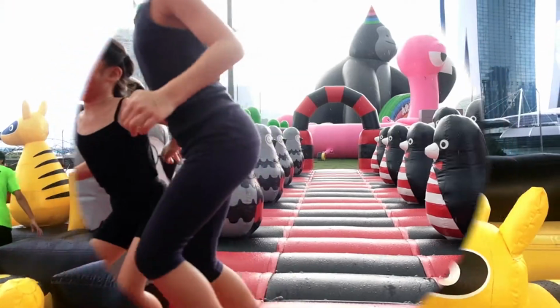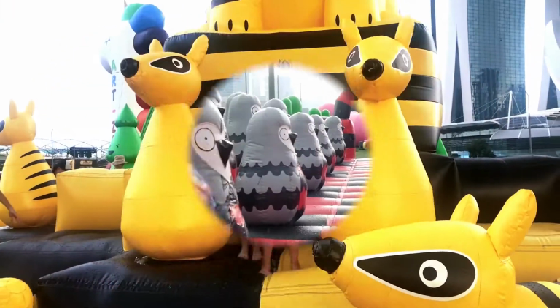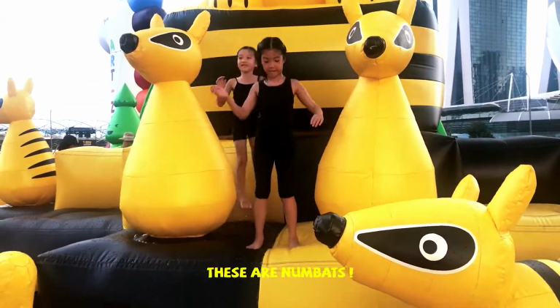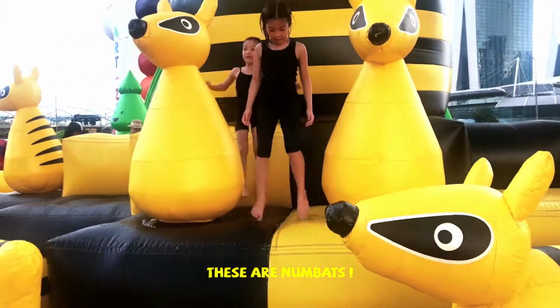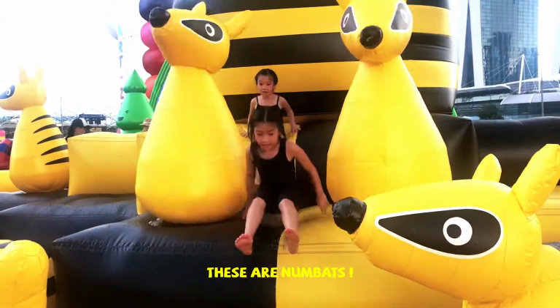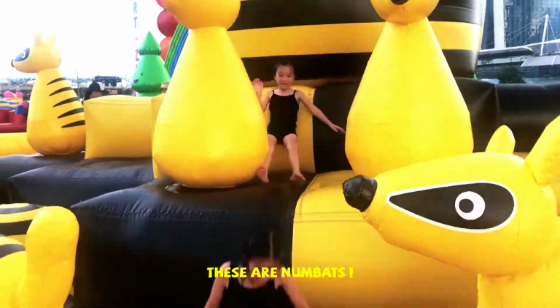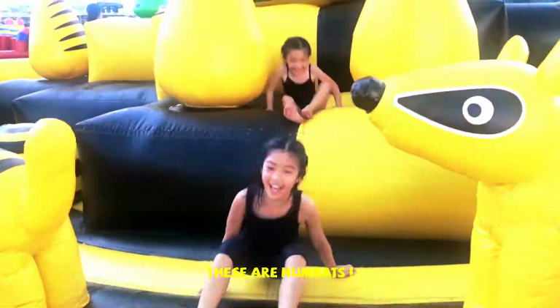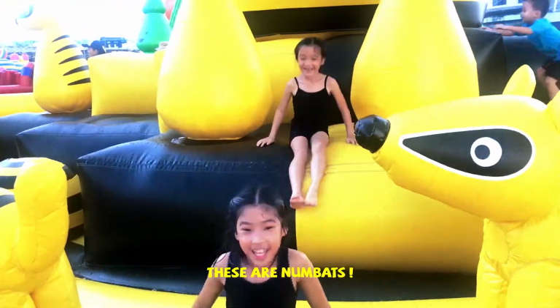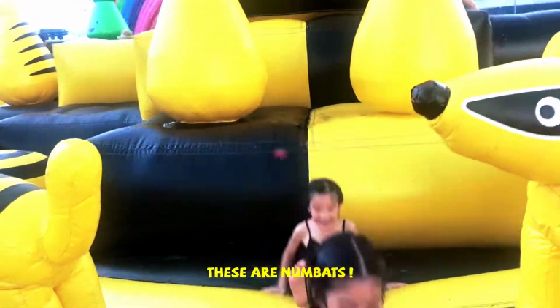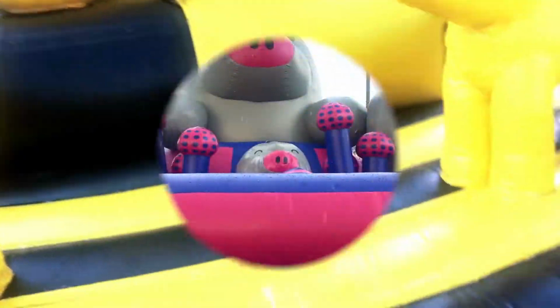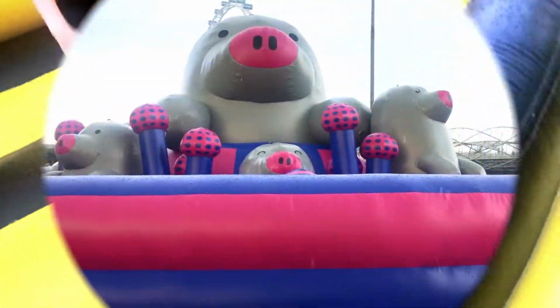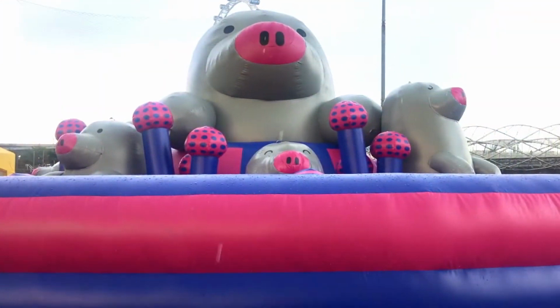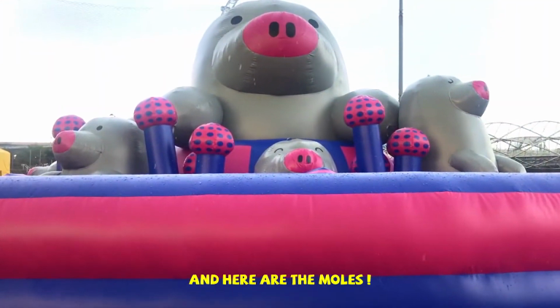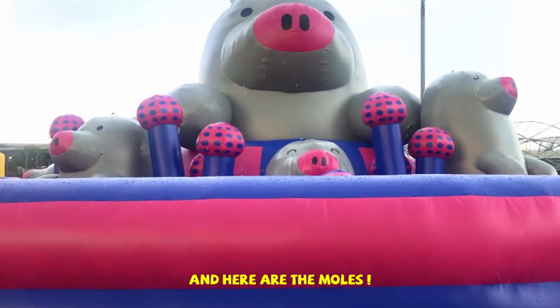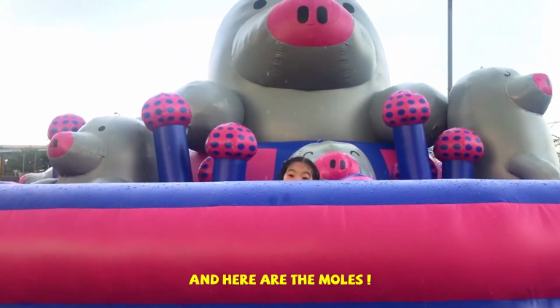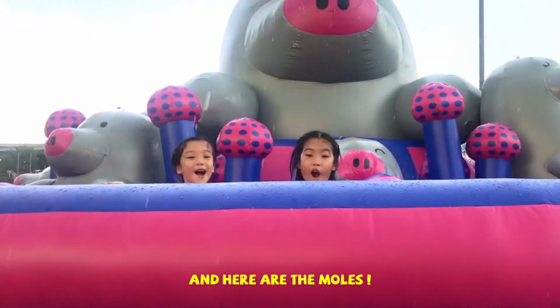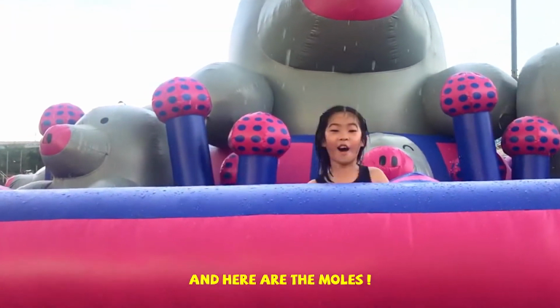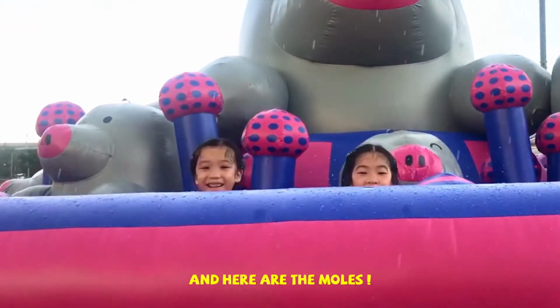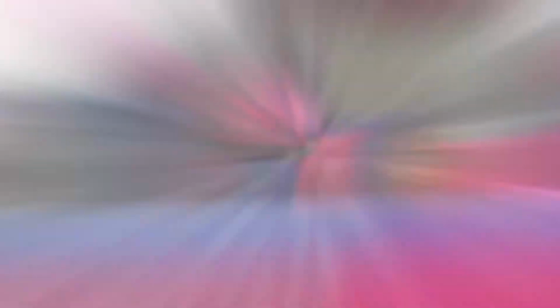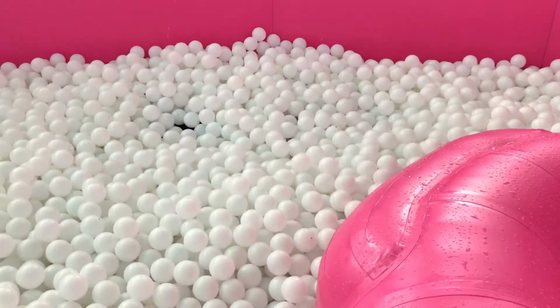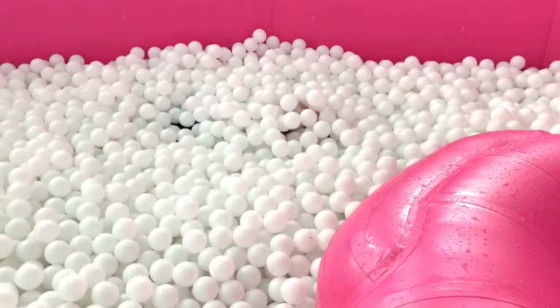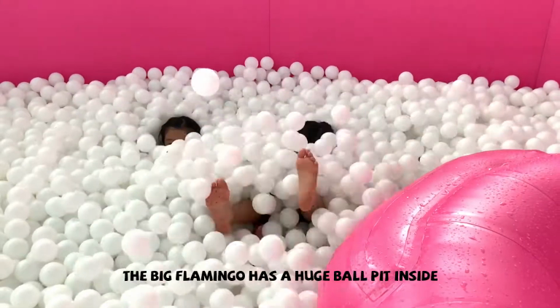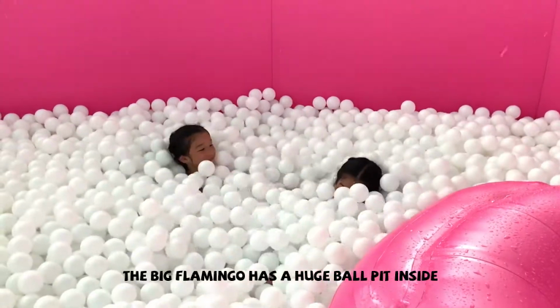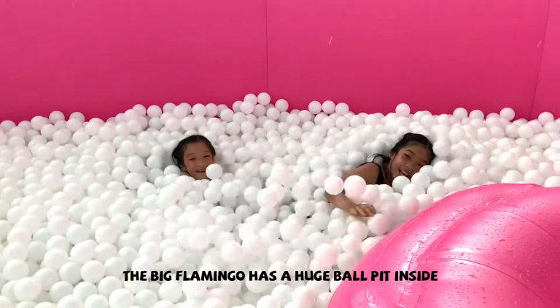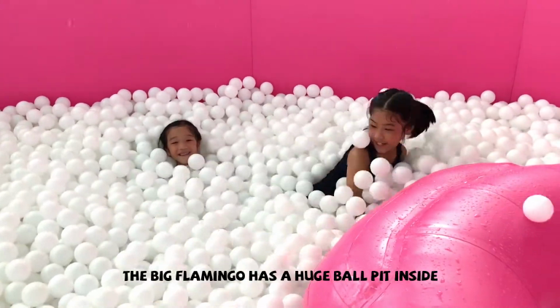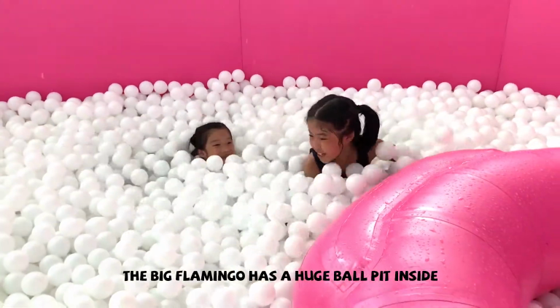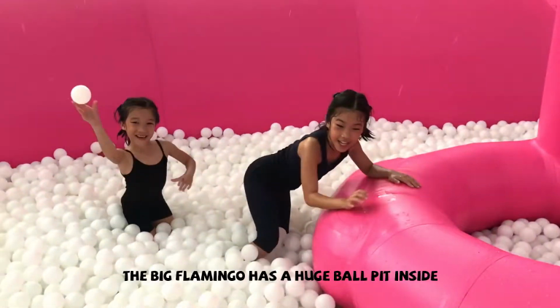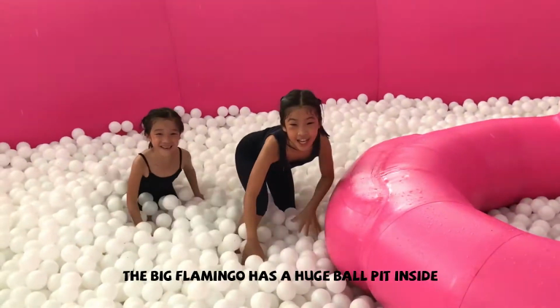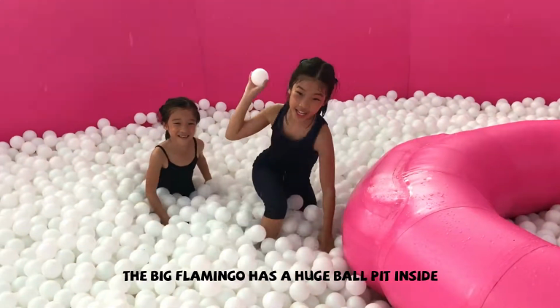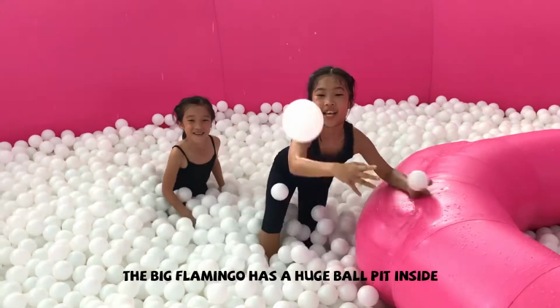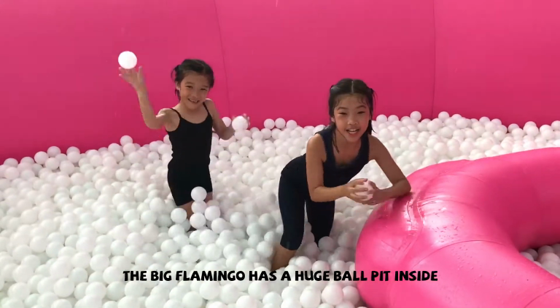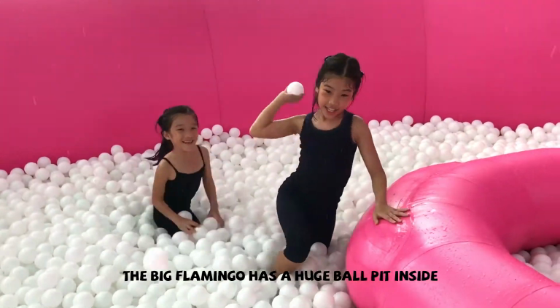These are numbers. And here are the moons. The big flamingo has a huge ball pit inside.